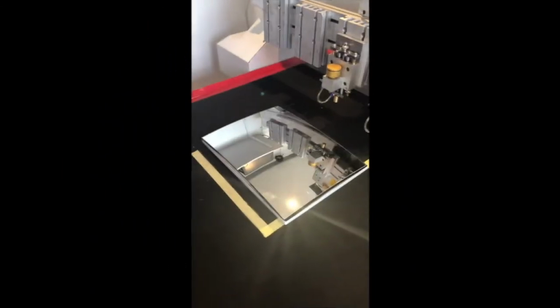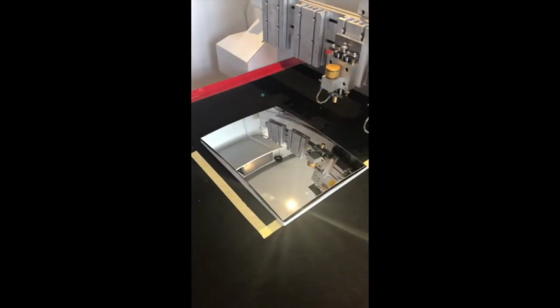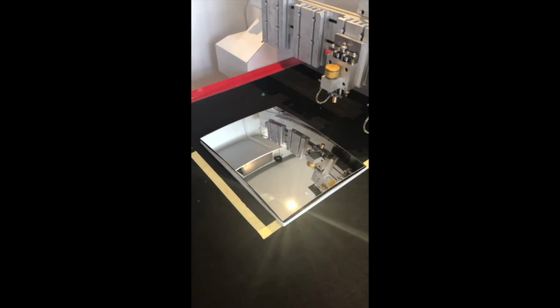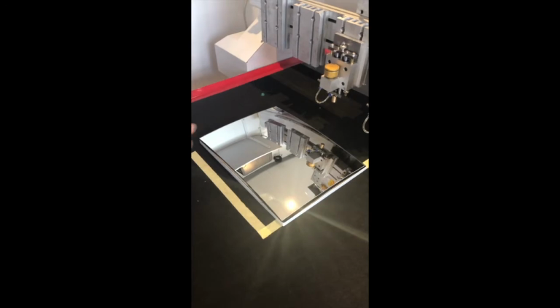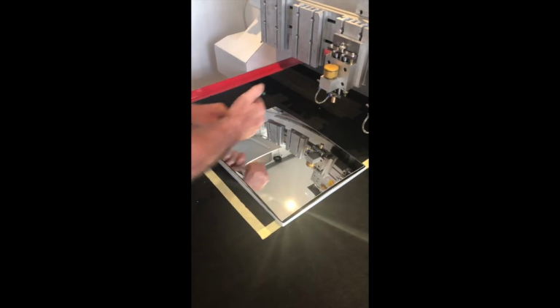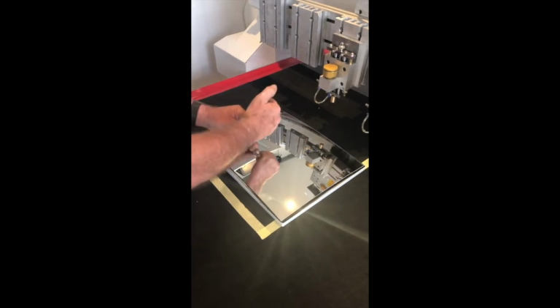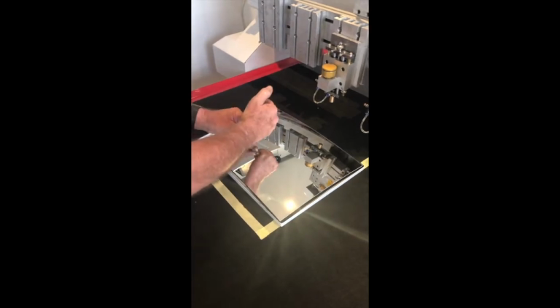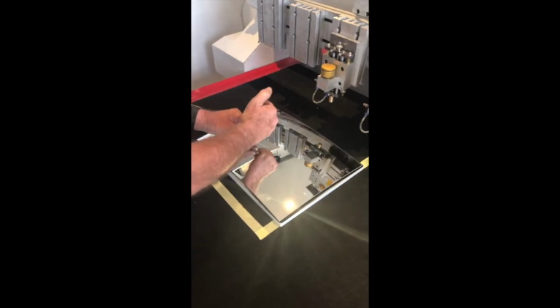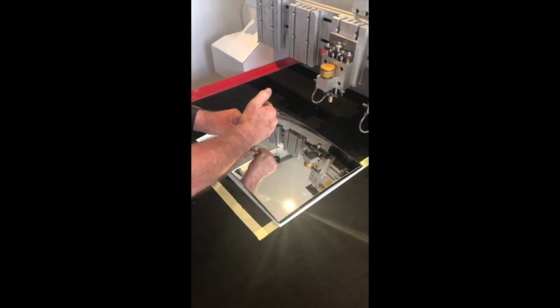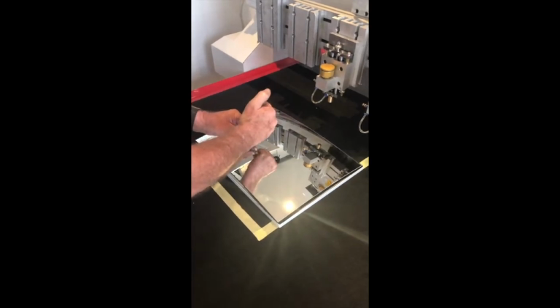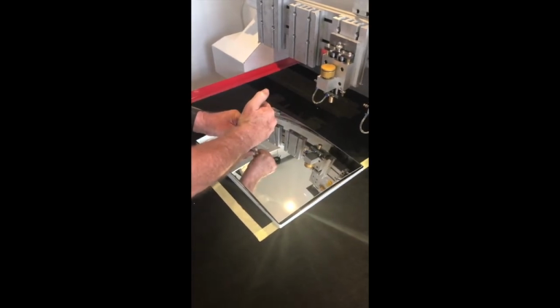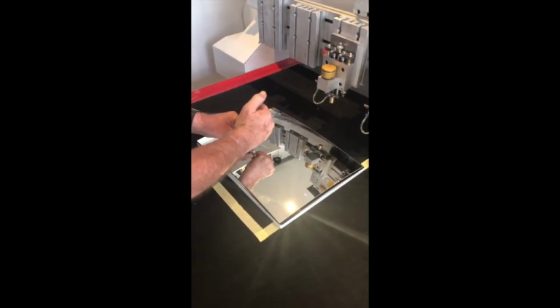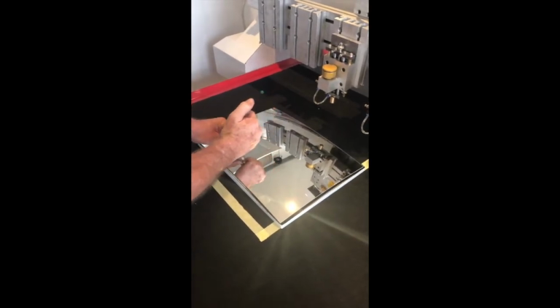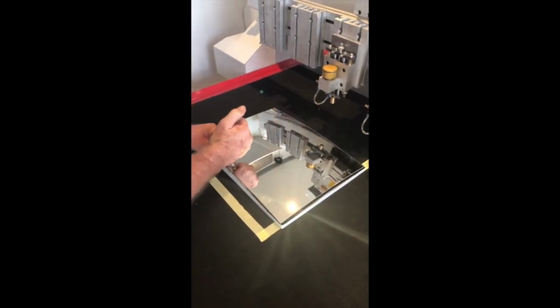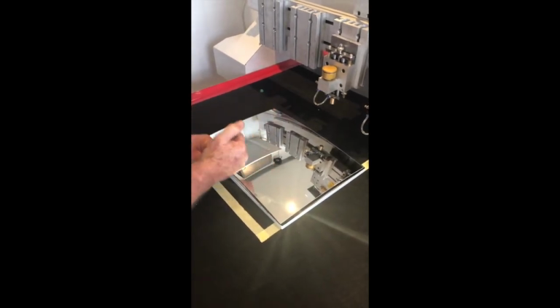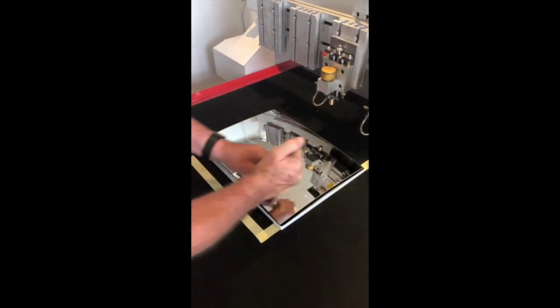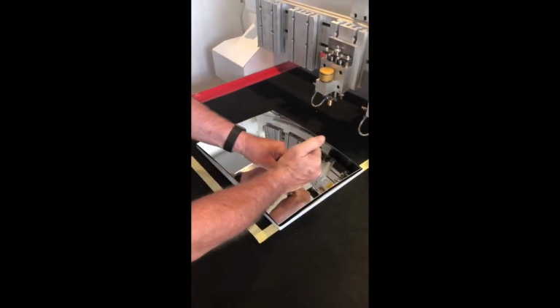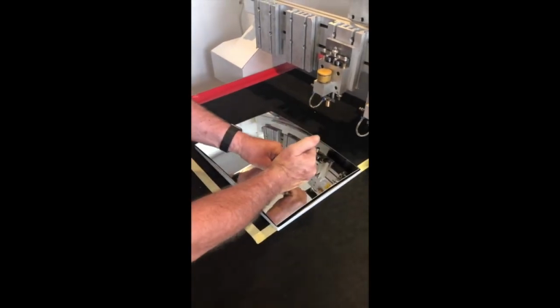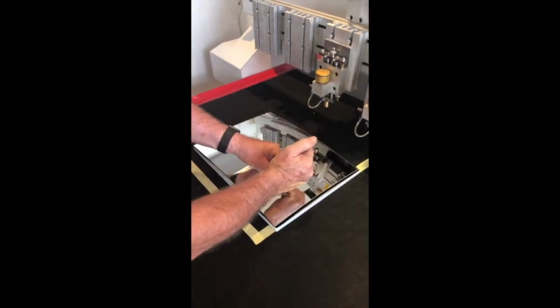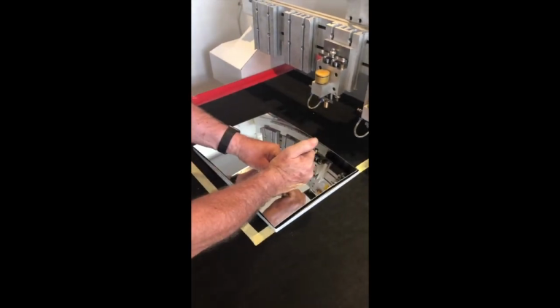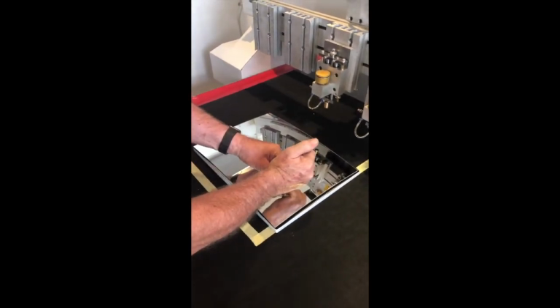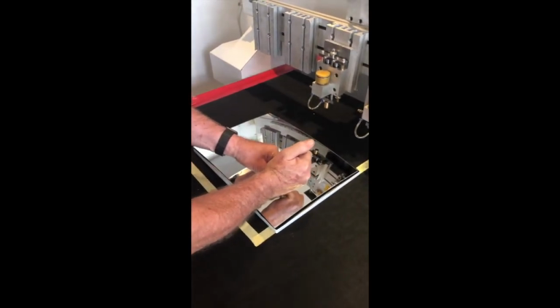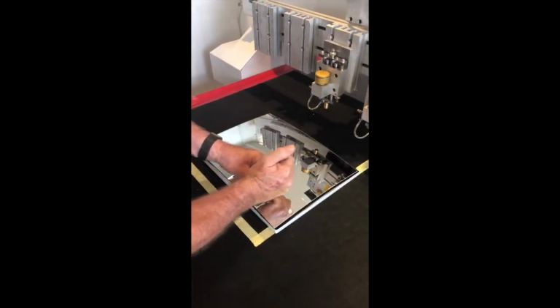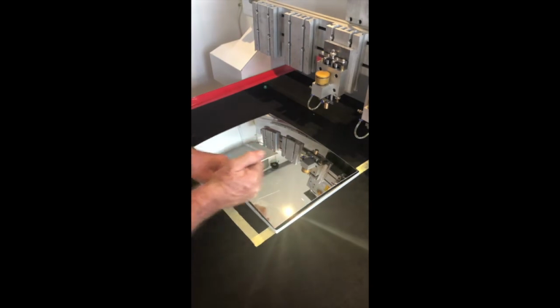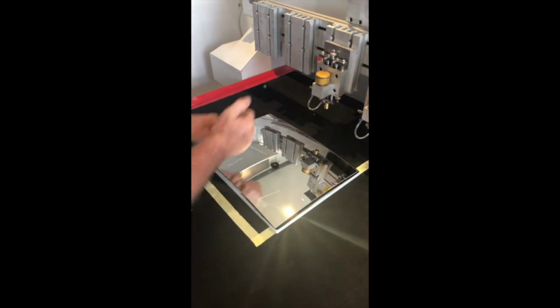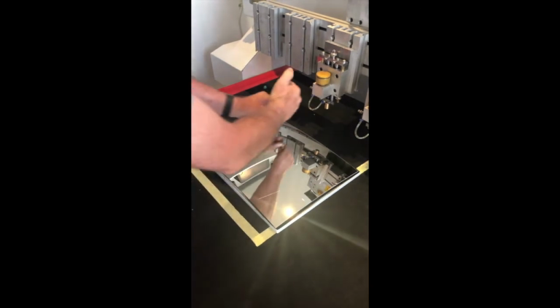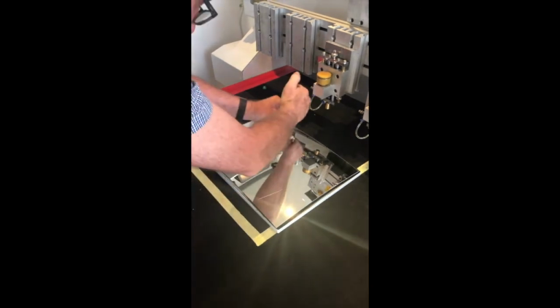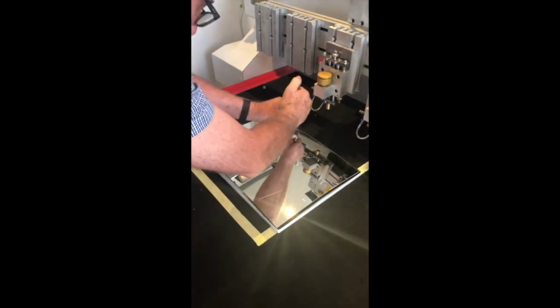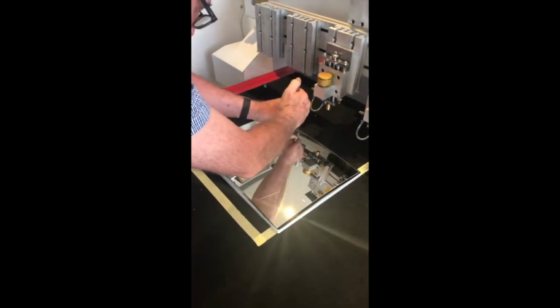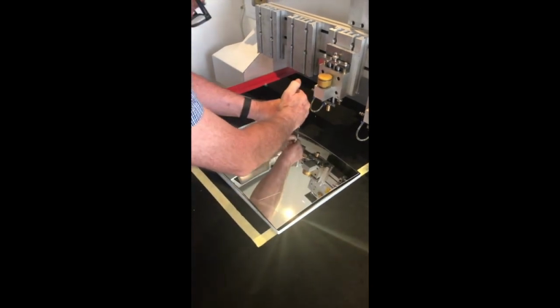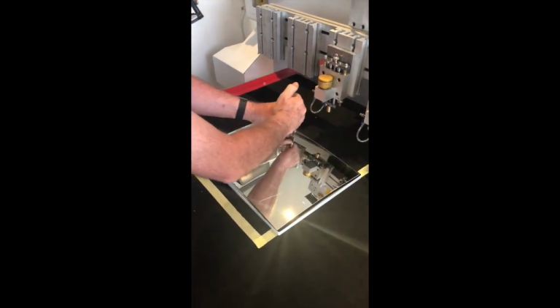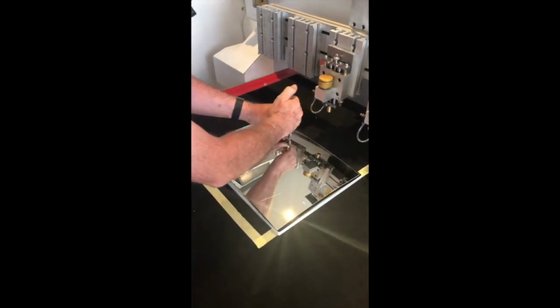Once the cut is complete, we insert breakaway lines so that we can remove the finished product from the cutting sheet.